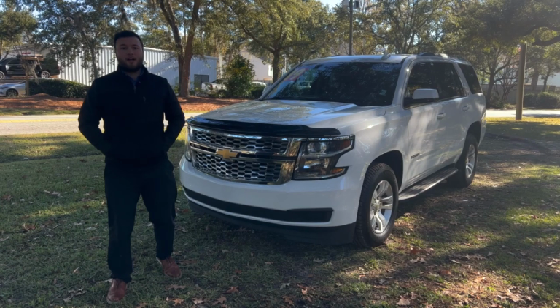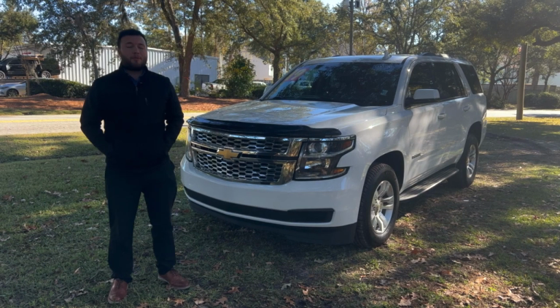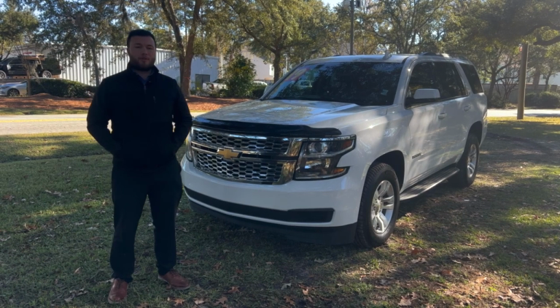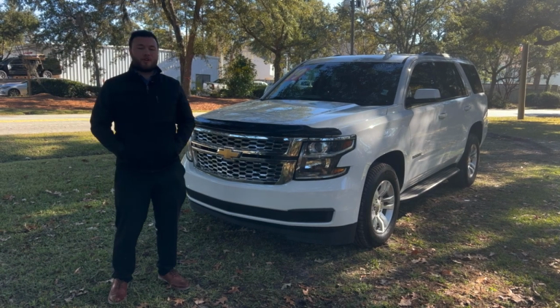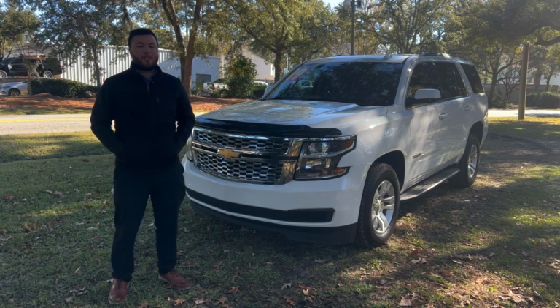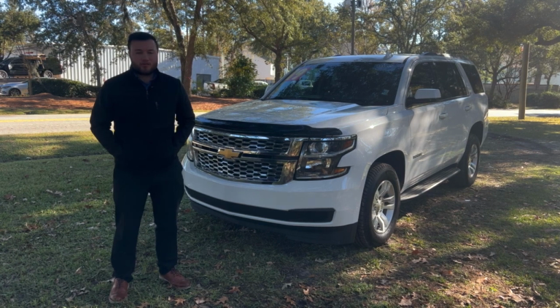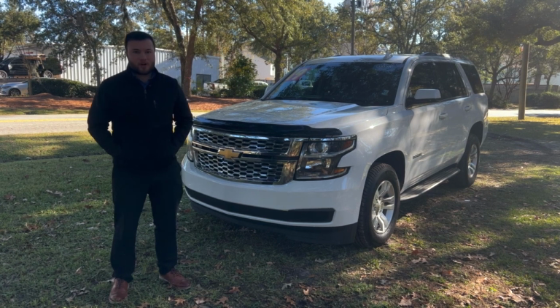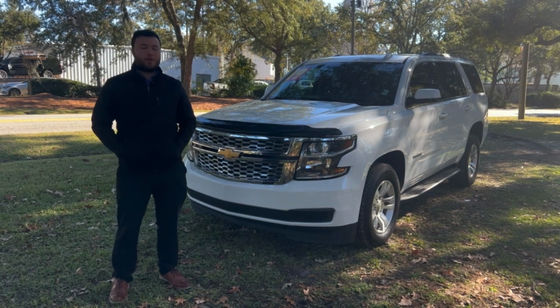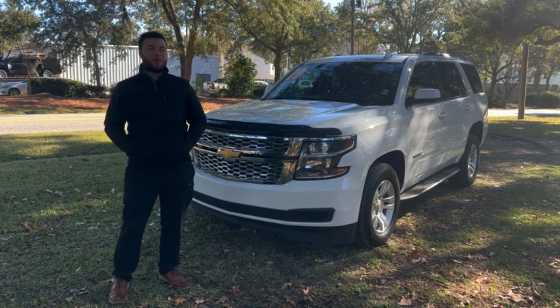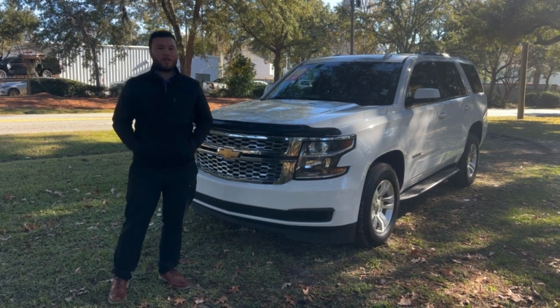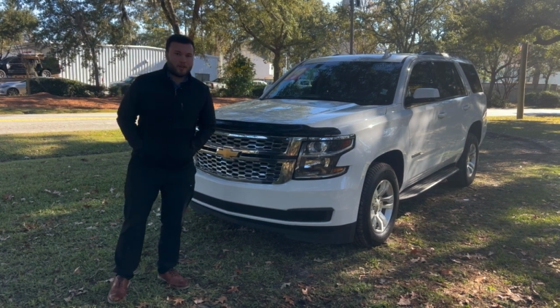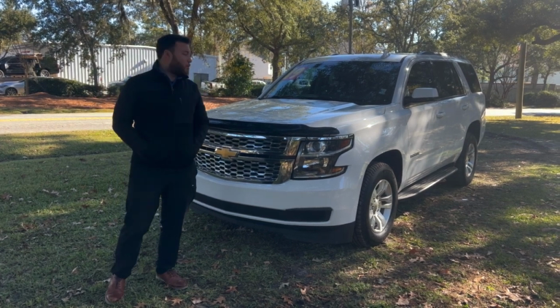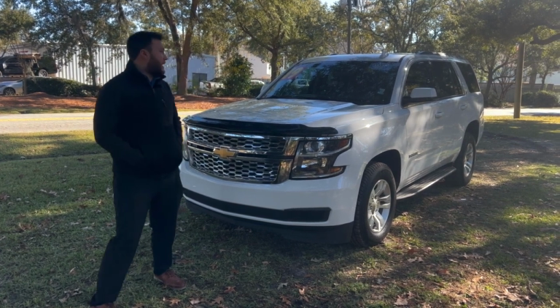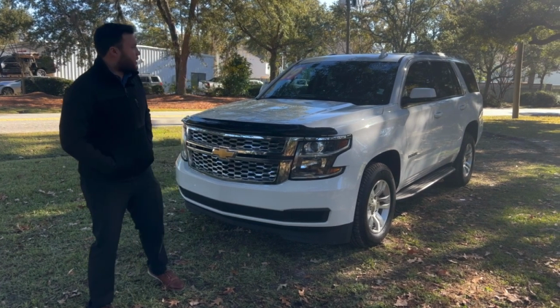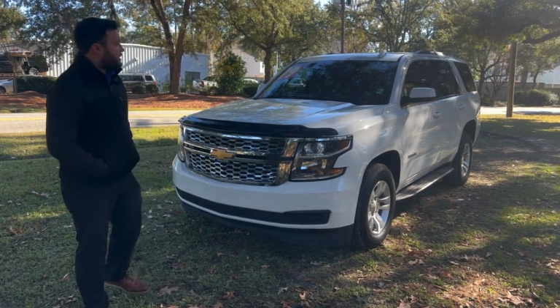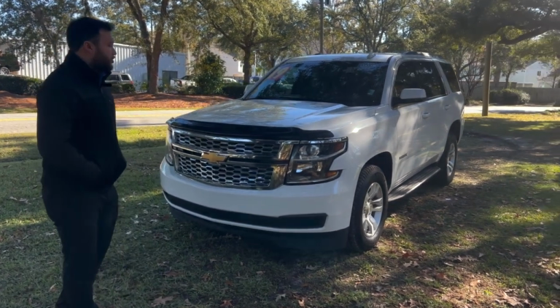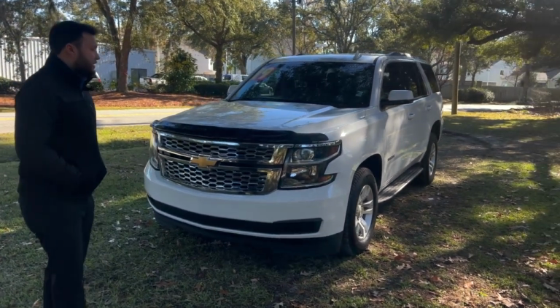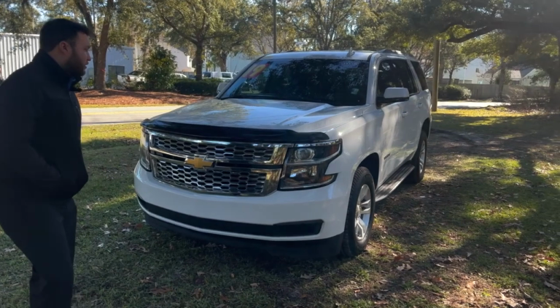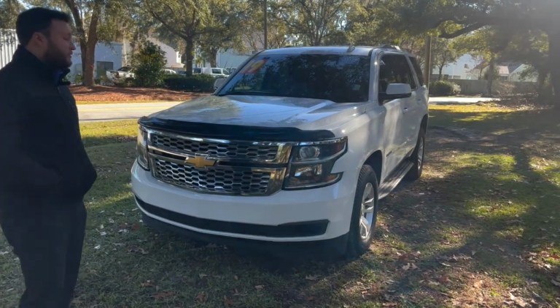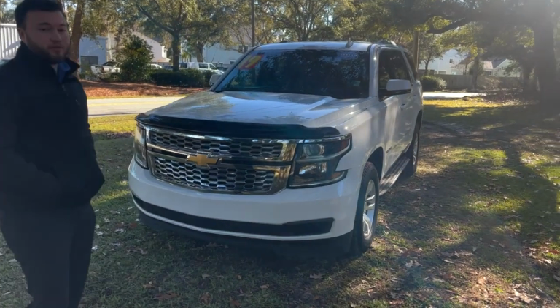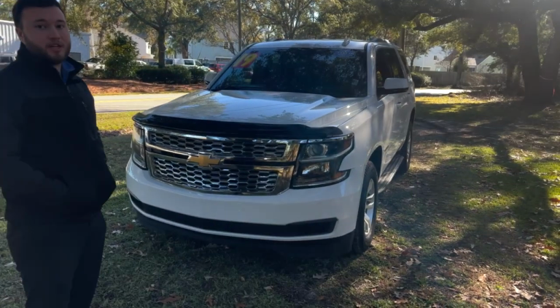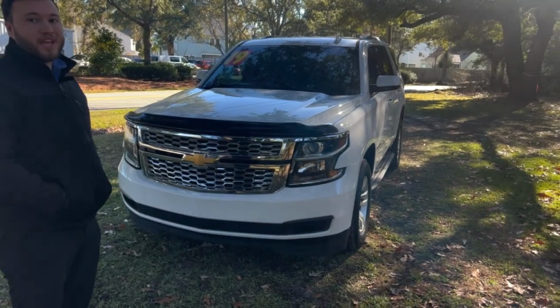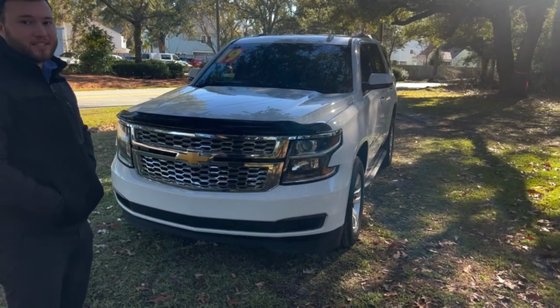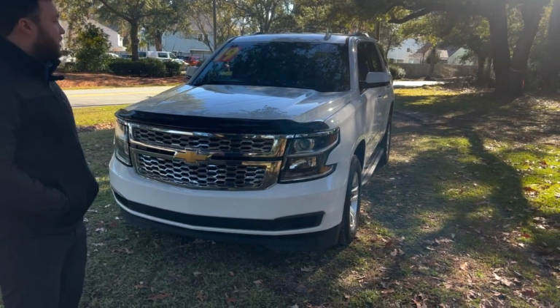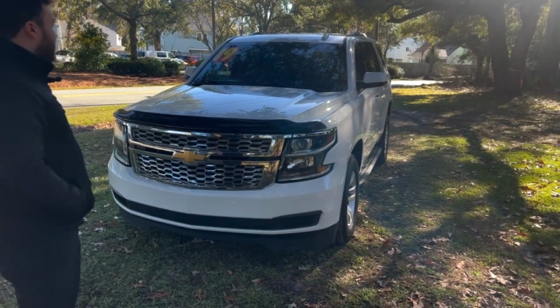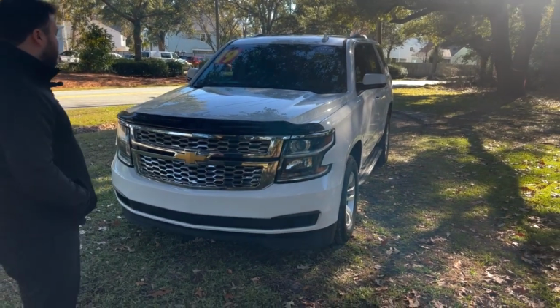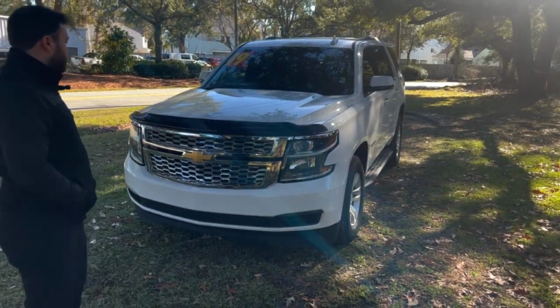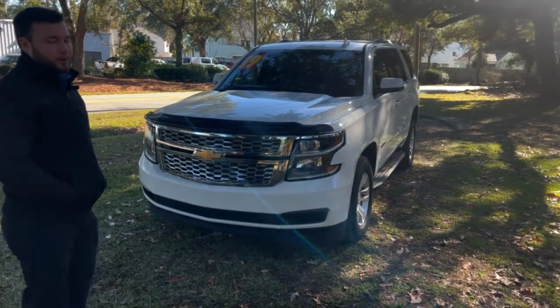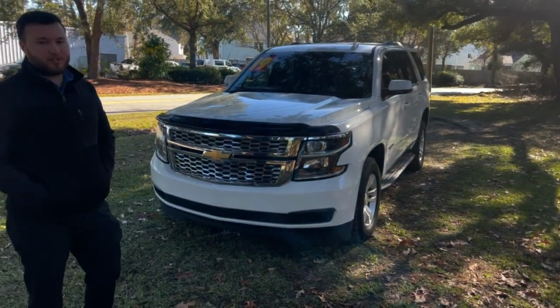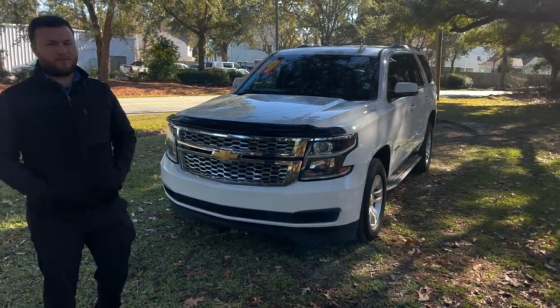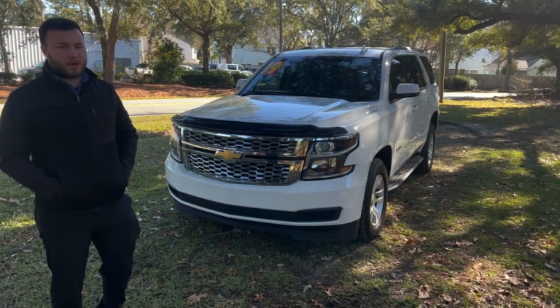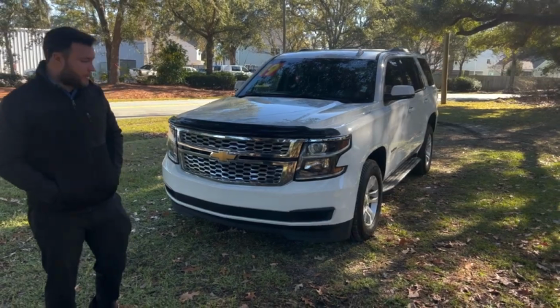Hi, my name is Jim Dimitrio, I'm at Kia Country of Charleston. I'm here with the pick of the week — we've got a 2019 Chevy Tahoe with a 5.3 liter V8, it's just got about 75,000 miles on it.